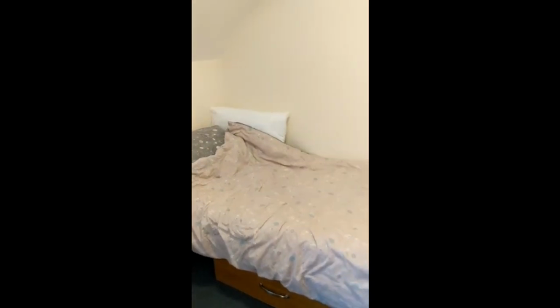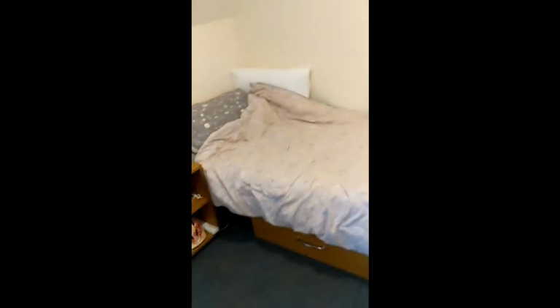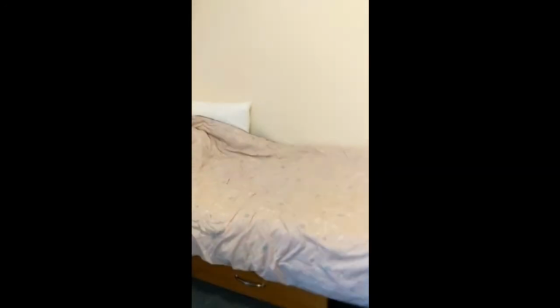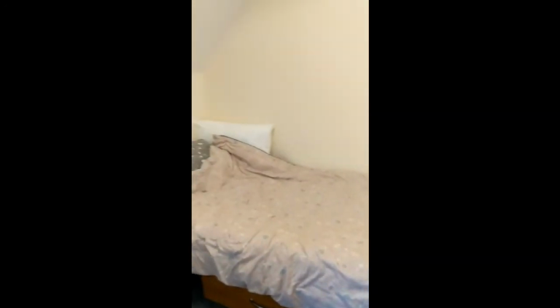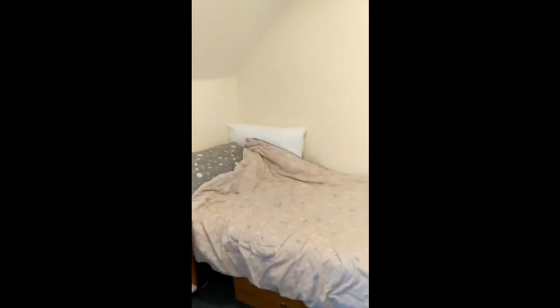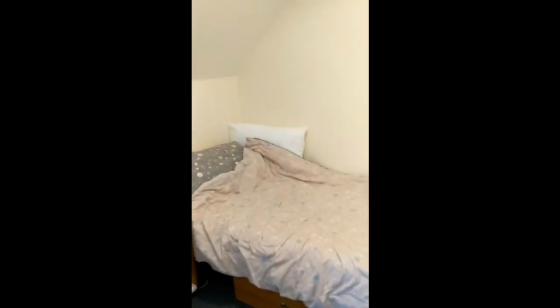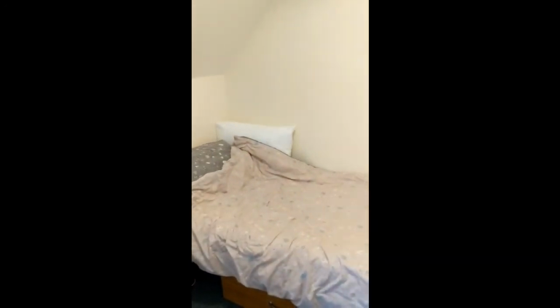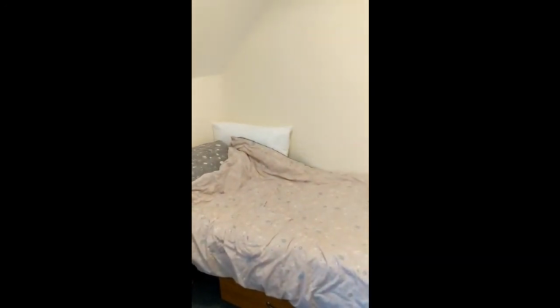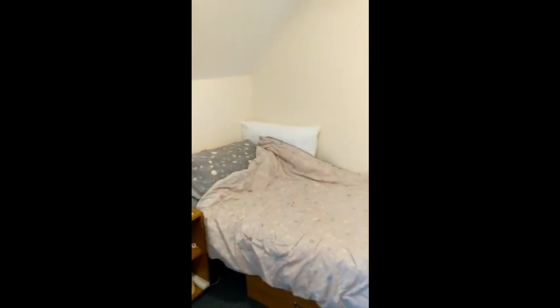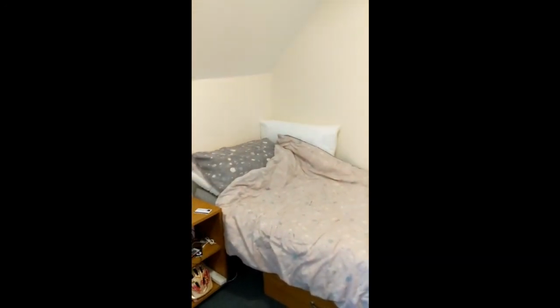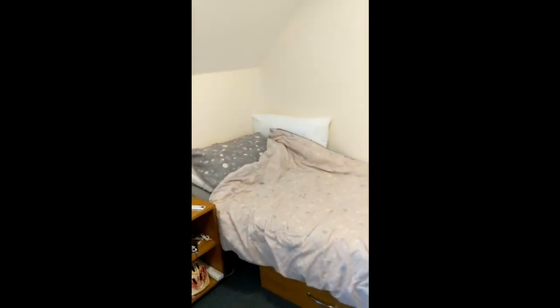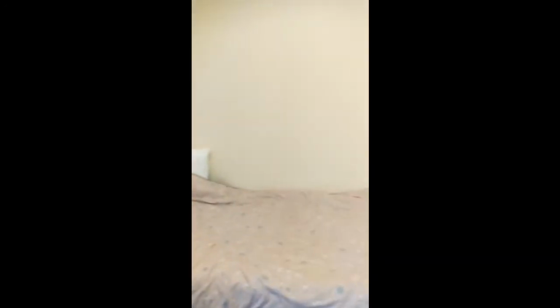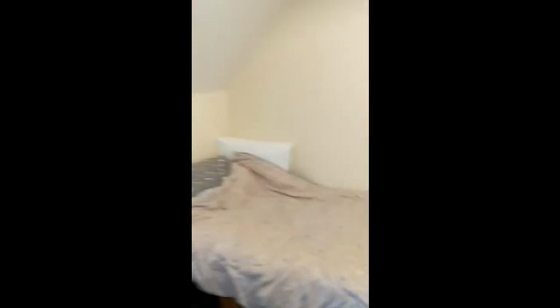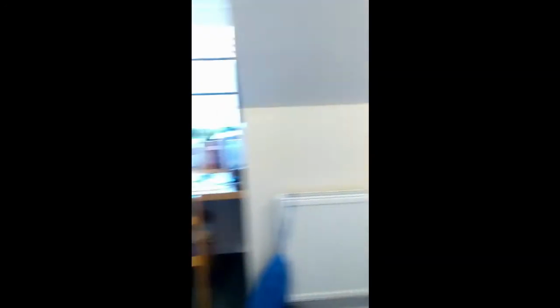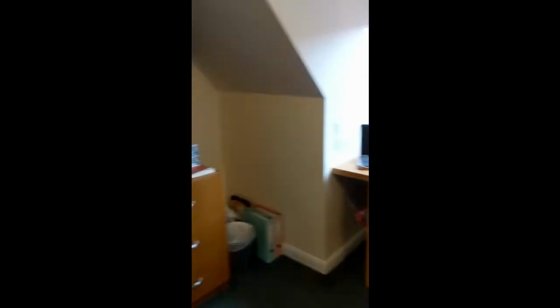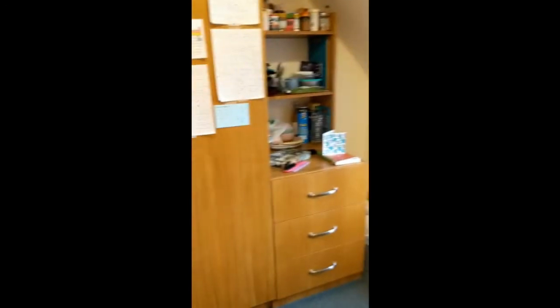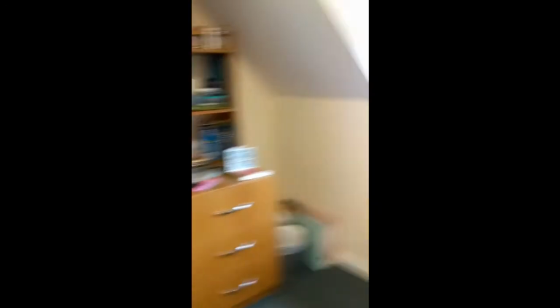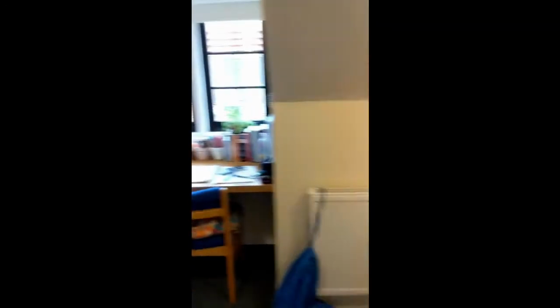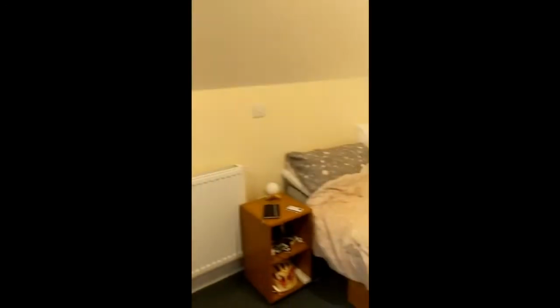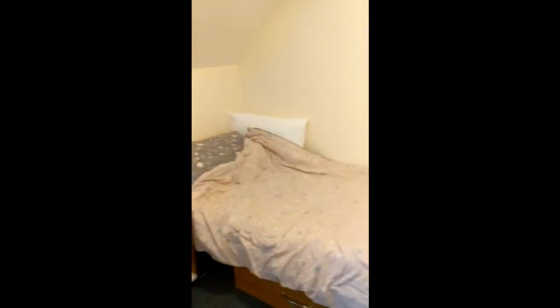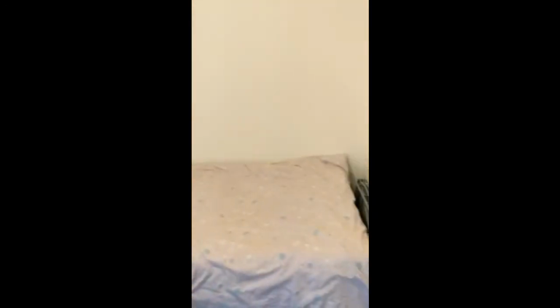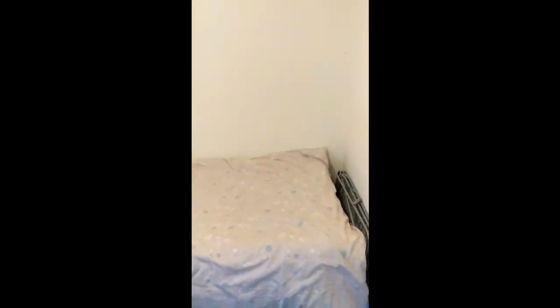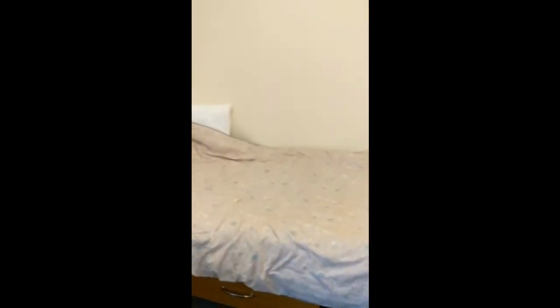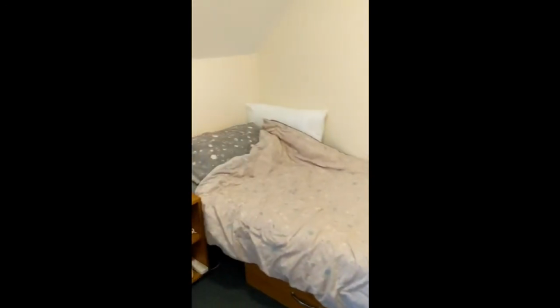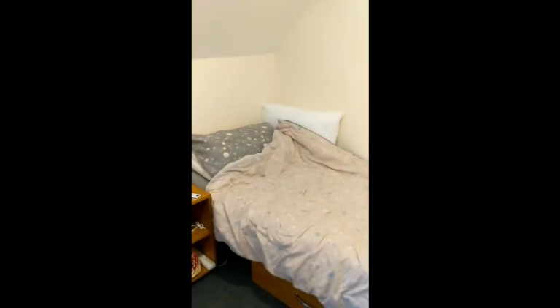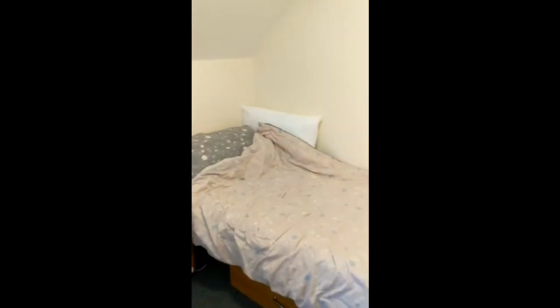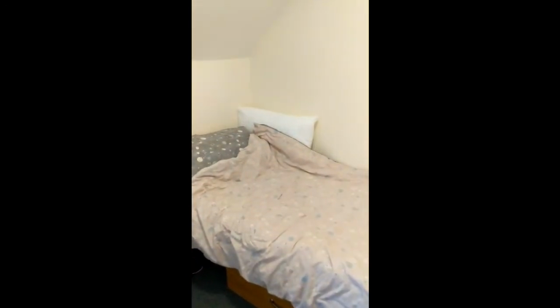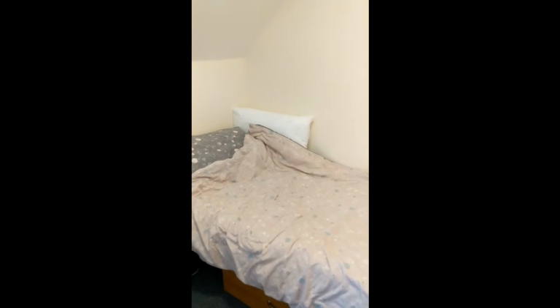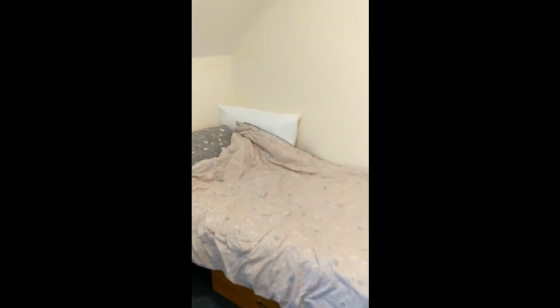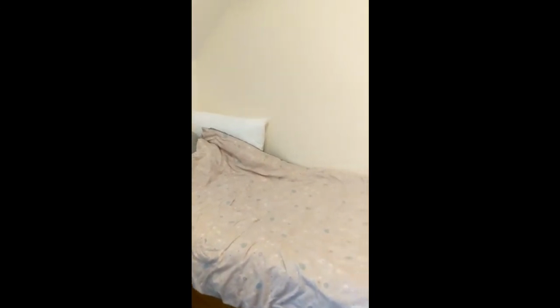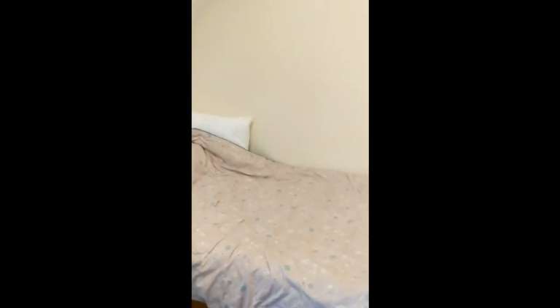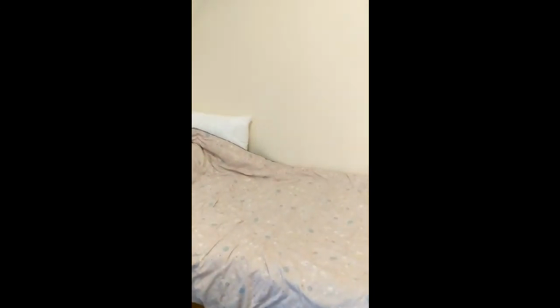Hi, I'm doing a room tour for the JCR virtual open days. So this is my room. We've got a bed — it's quite good for movie nights with your friends, you can fit a whole load of people on there.